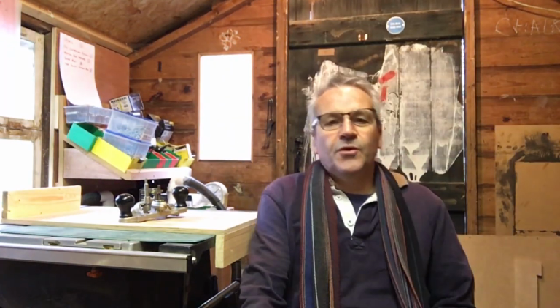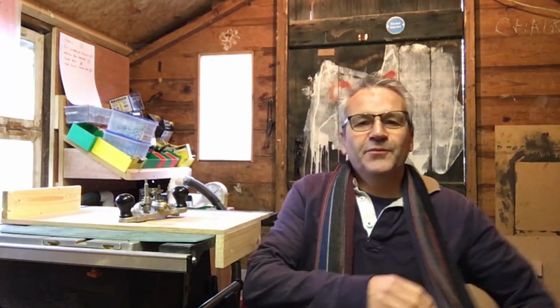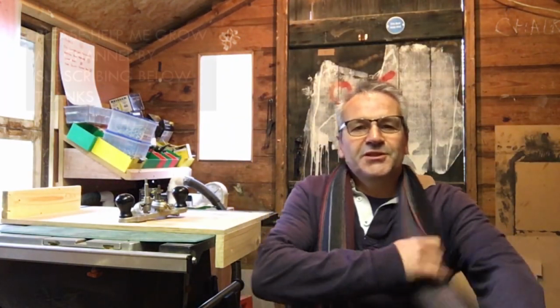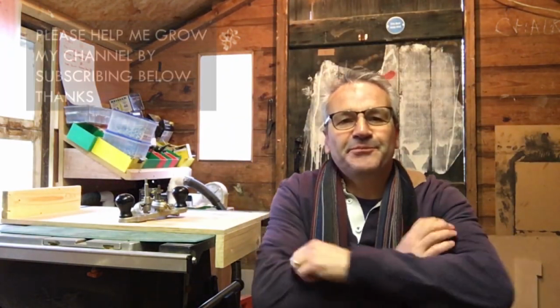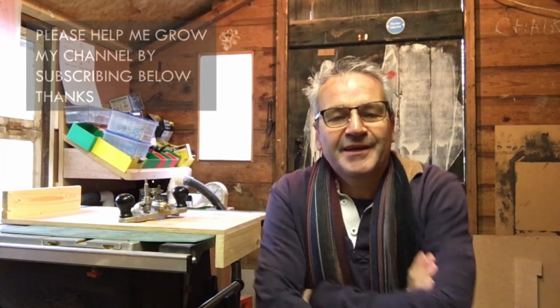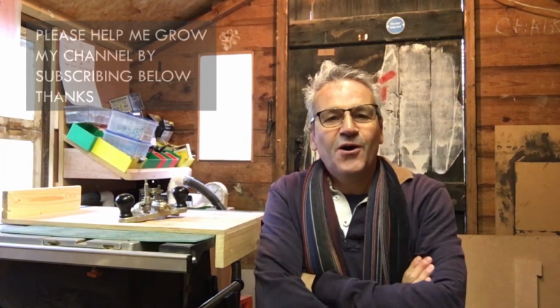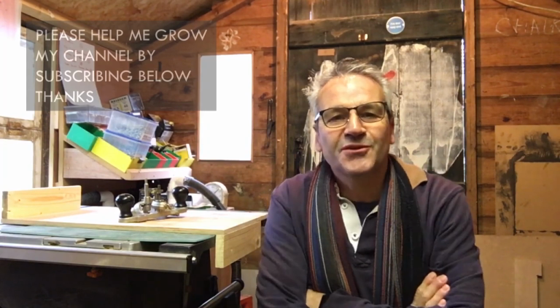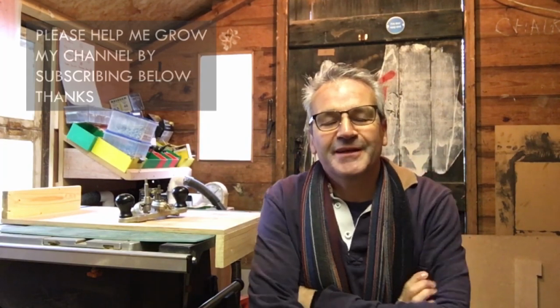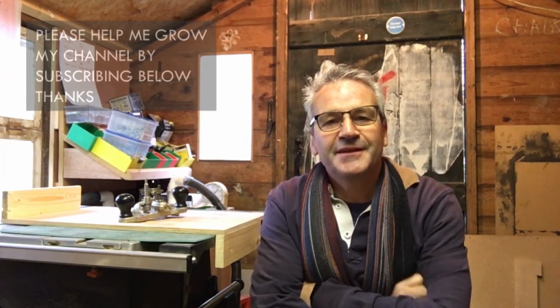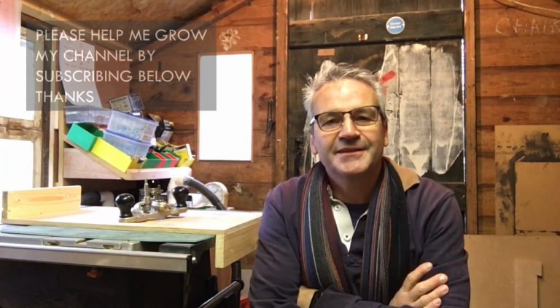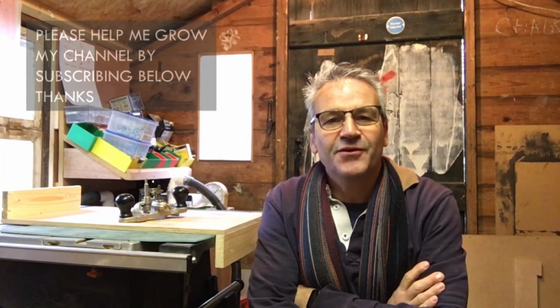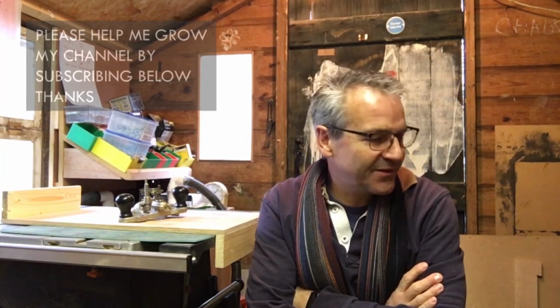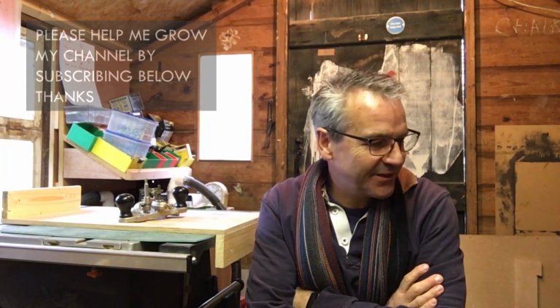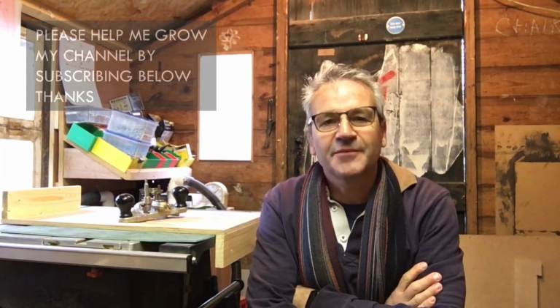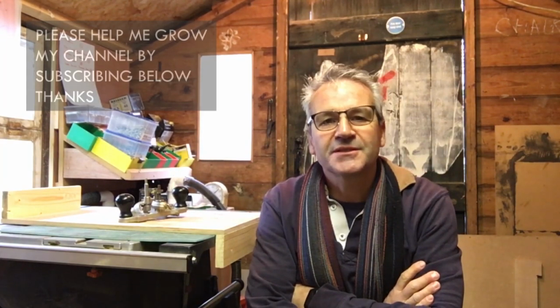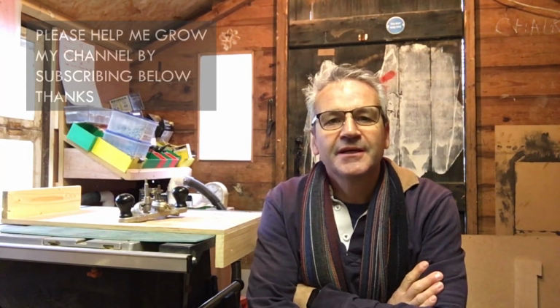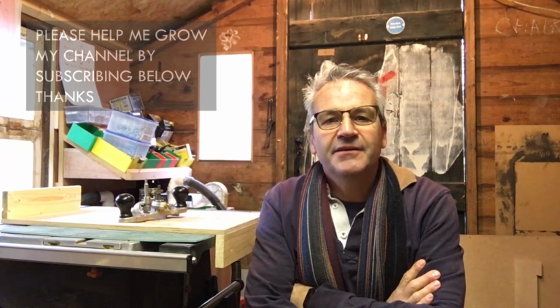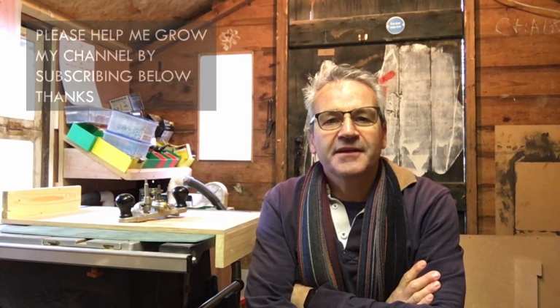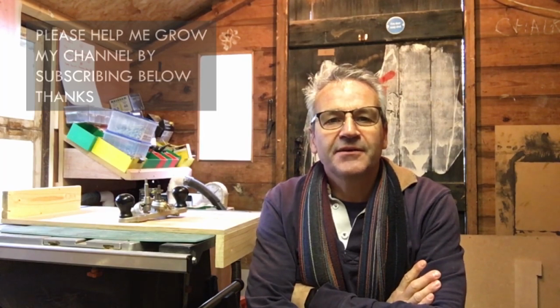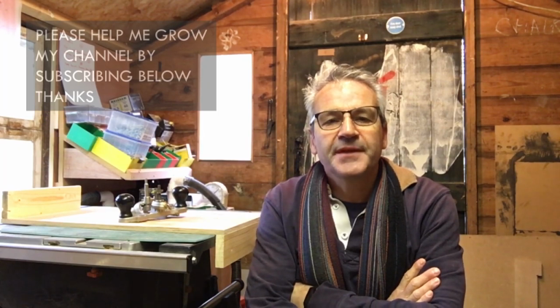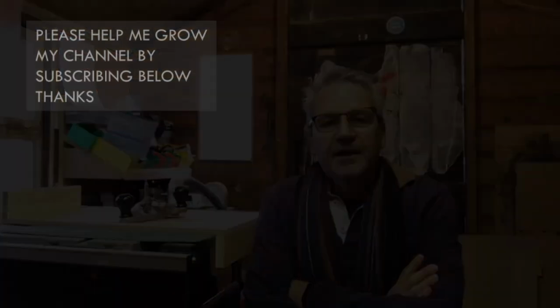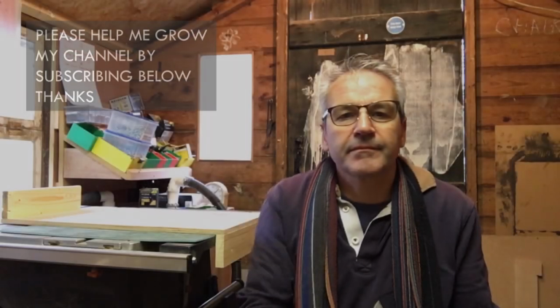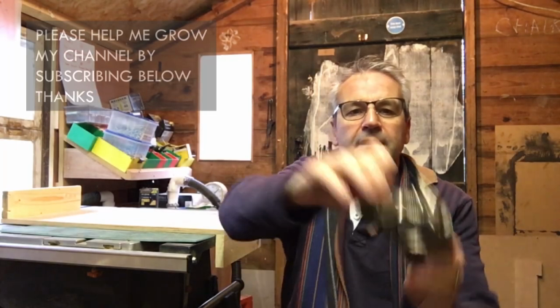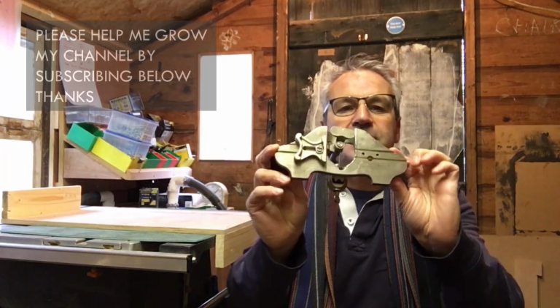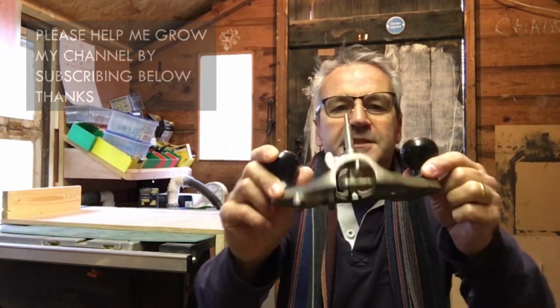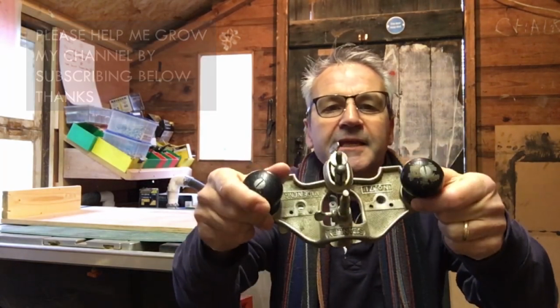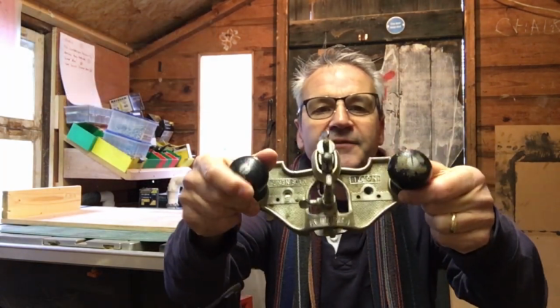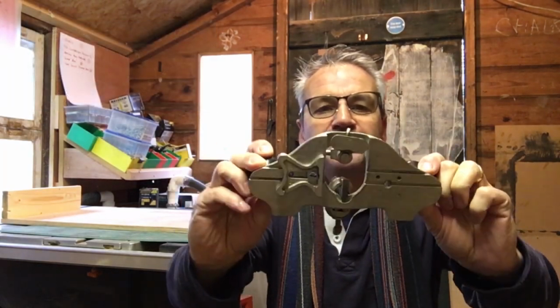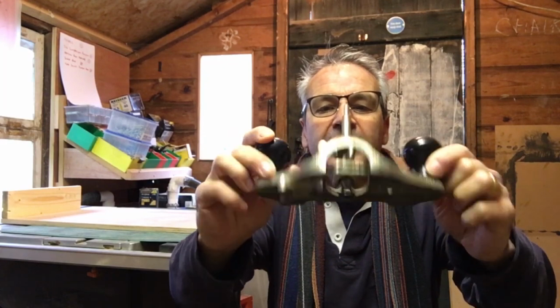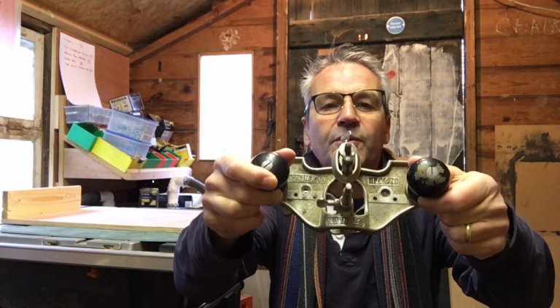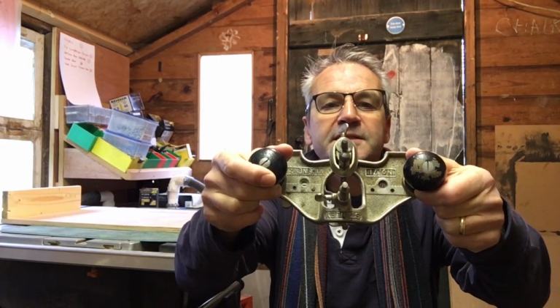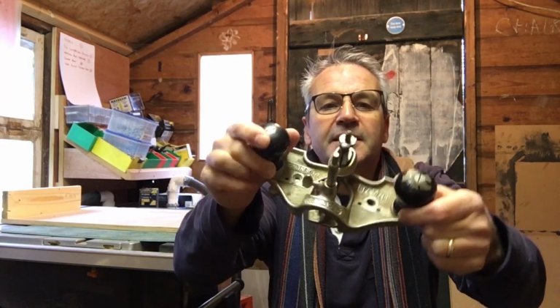Good morning, welcome to the shed. It's been a while, I'm sorry about that. I've had stuff on with work commitments and various other things going on. So this is a Stanley number 71.